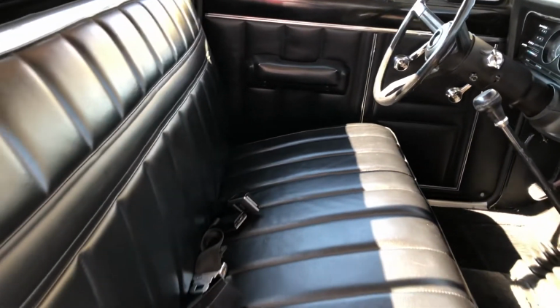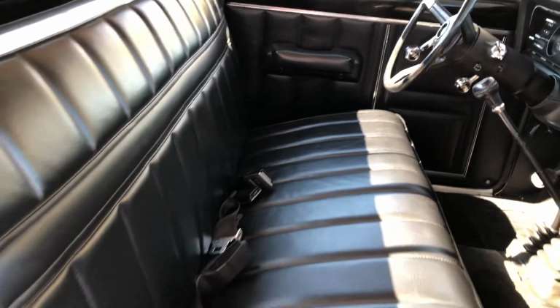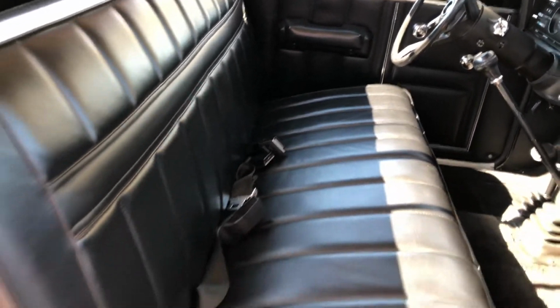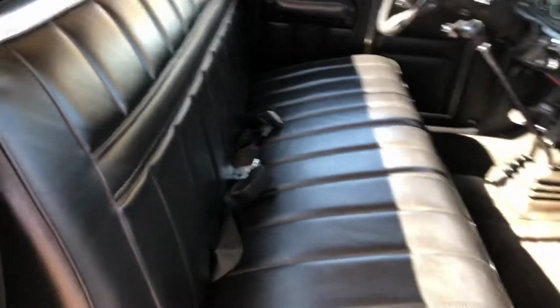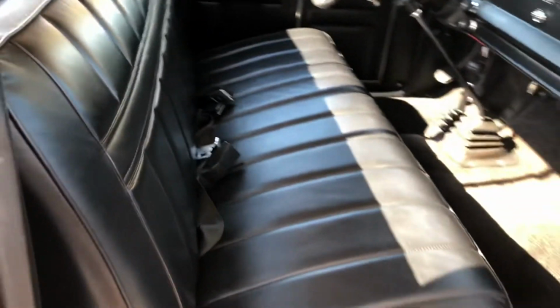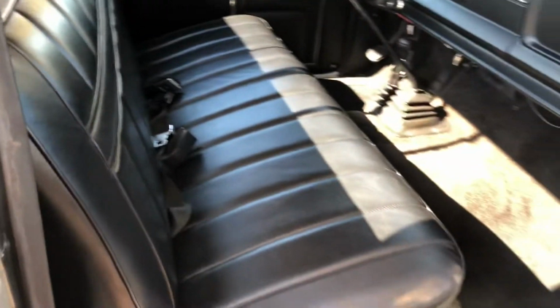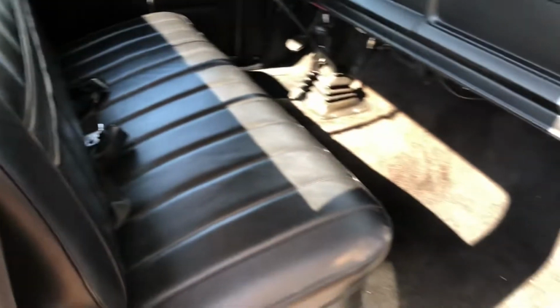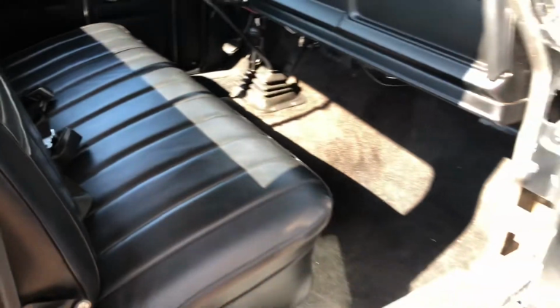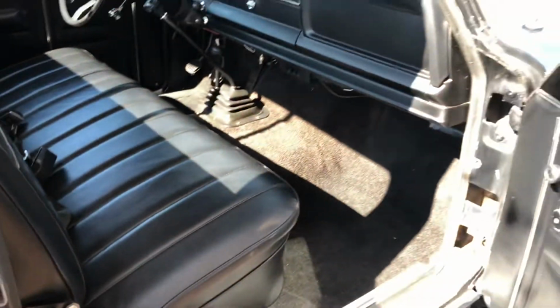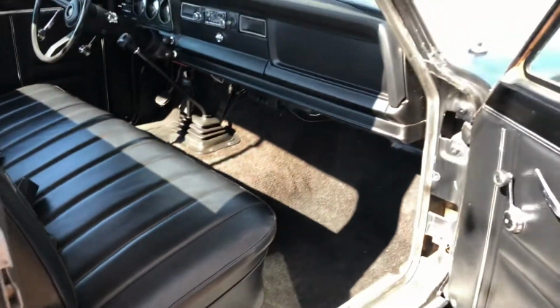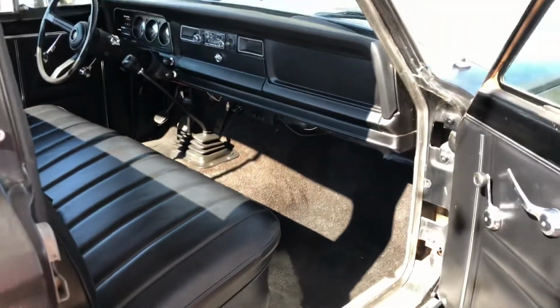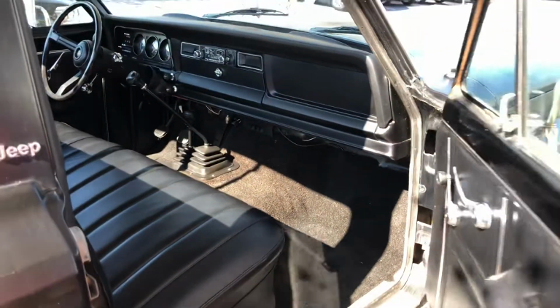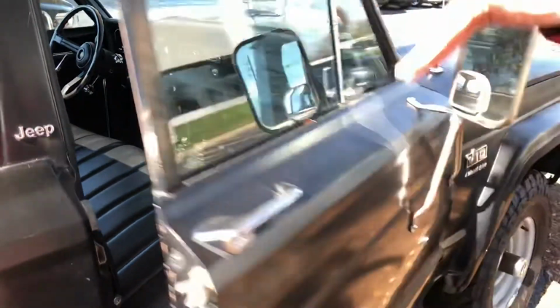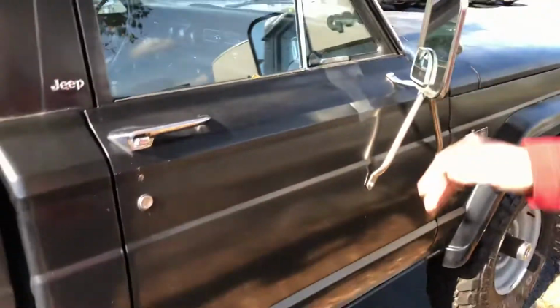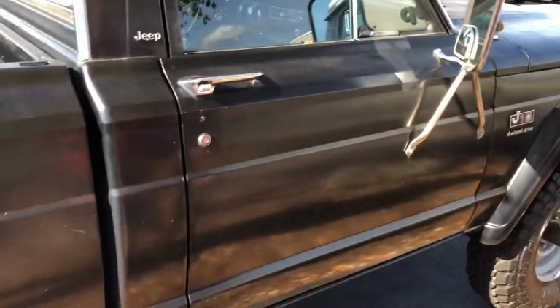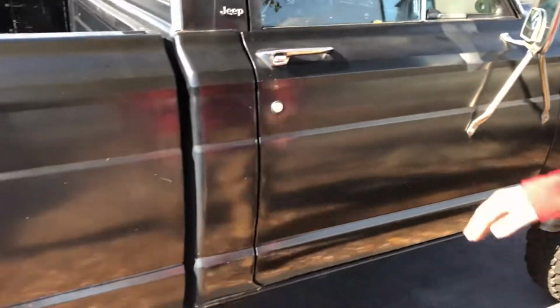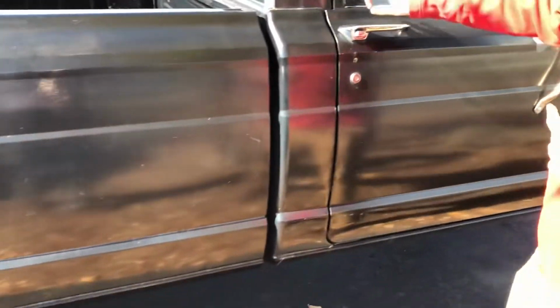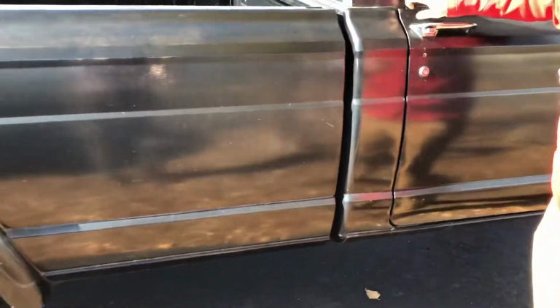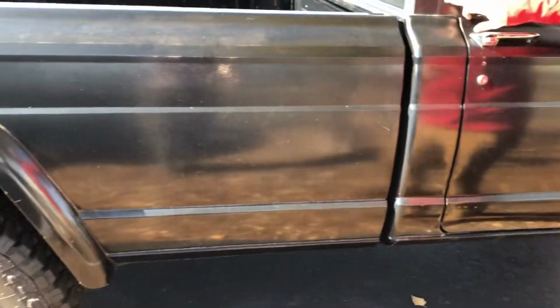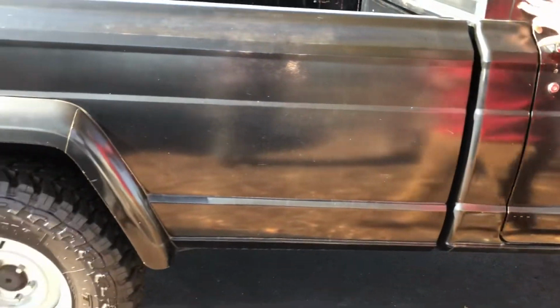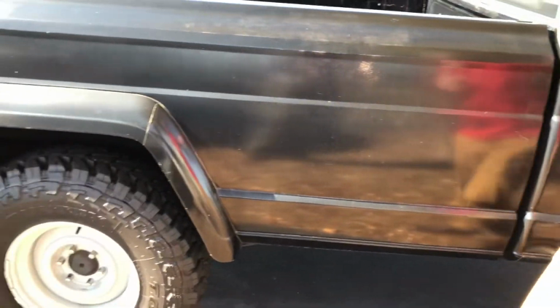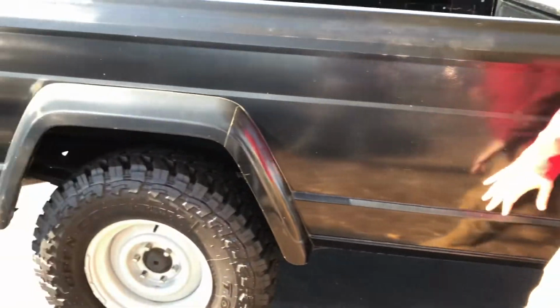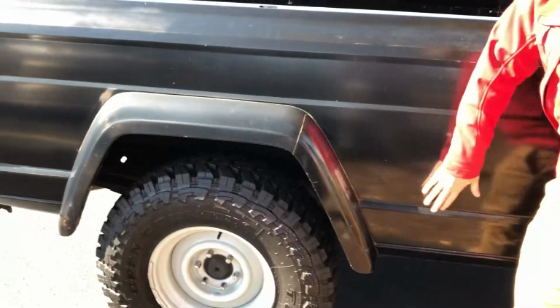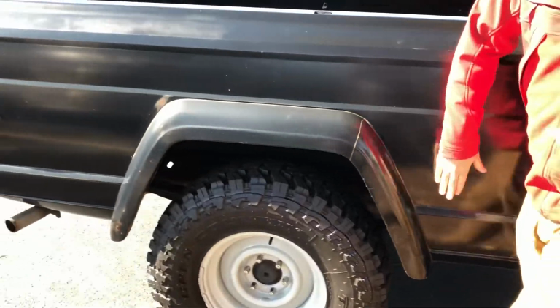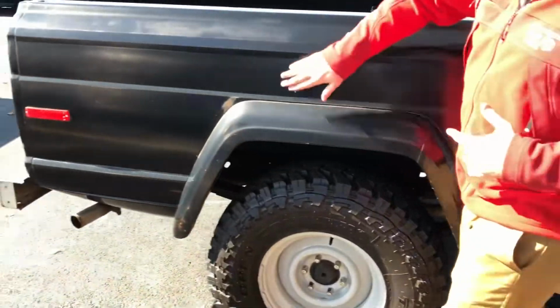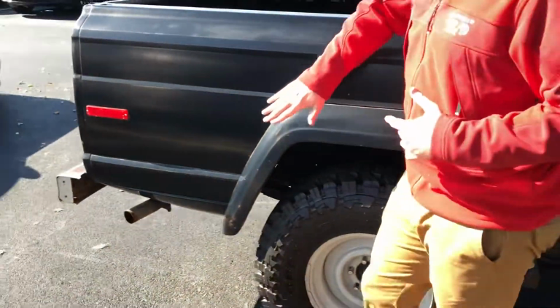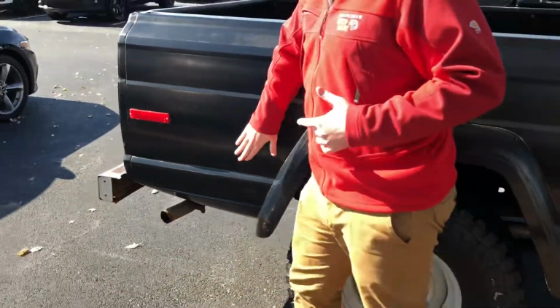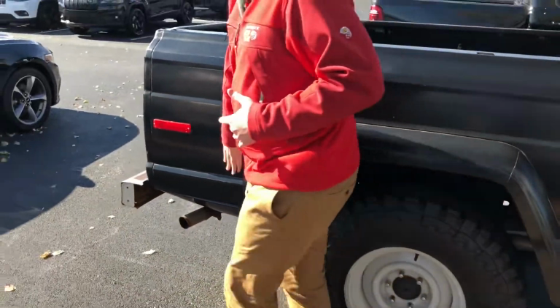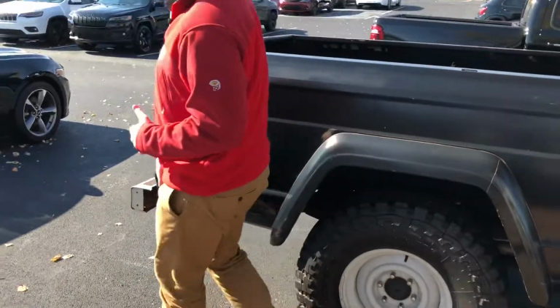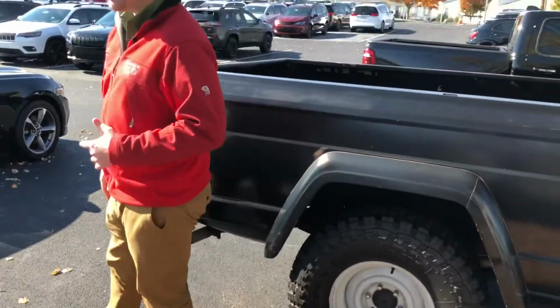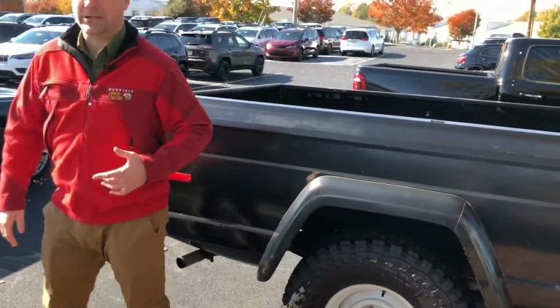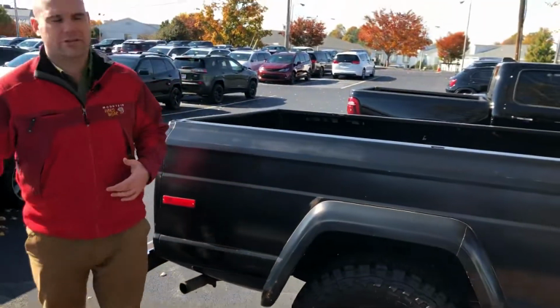It is a stick shift, runs and drives fantastic. 4-wheel drive works as it should. All the emblems are where they should be. Again, all steel and just in really good shape.